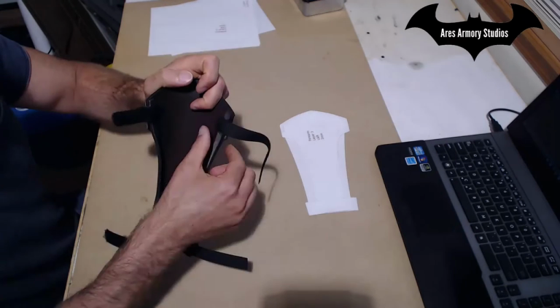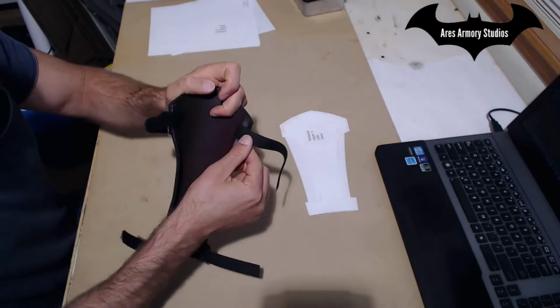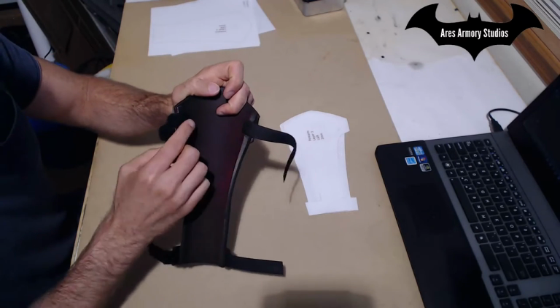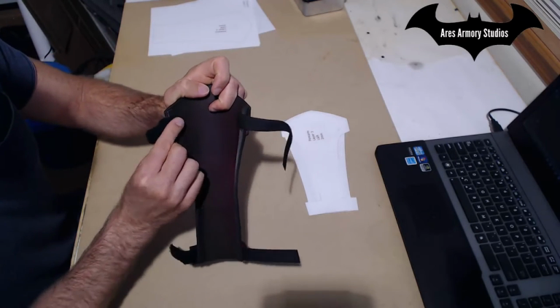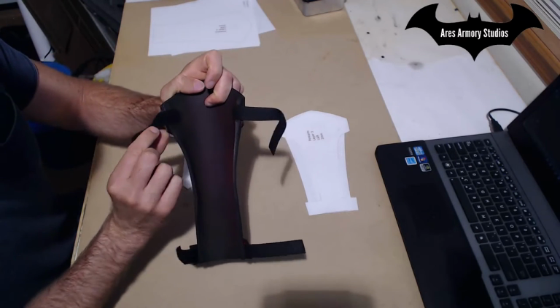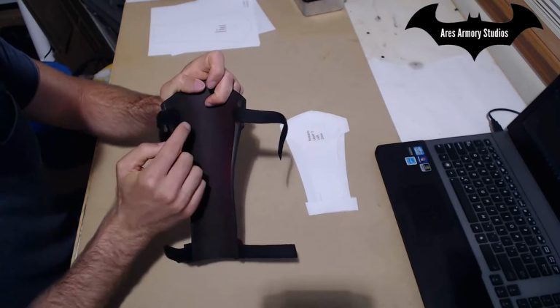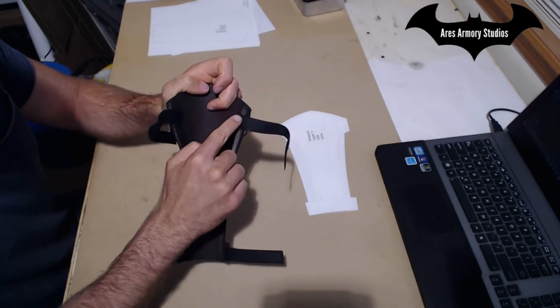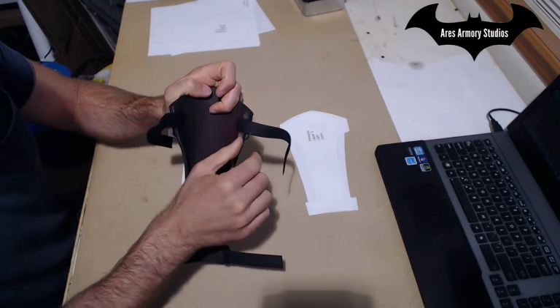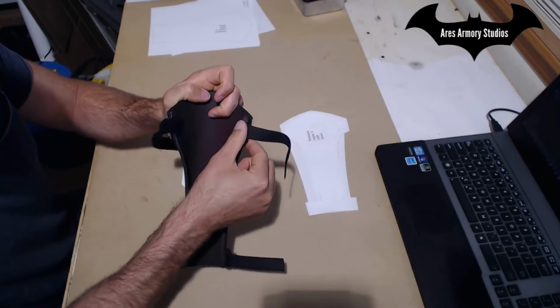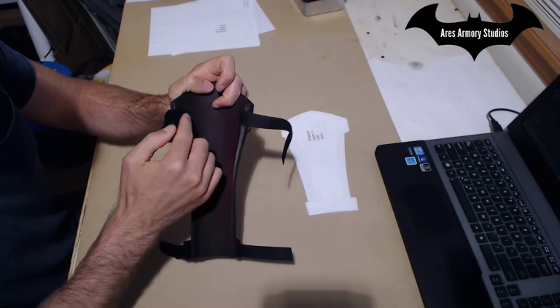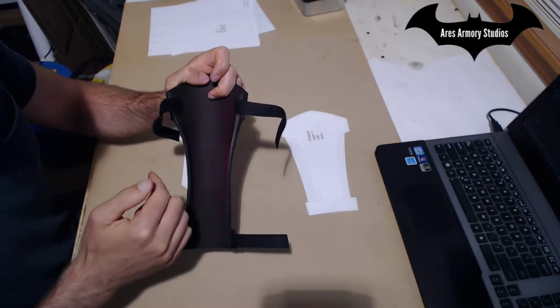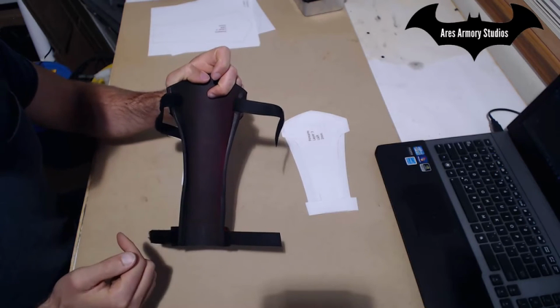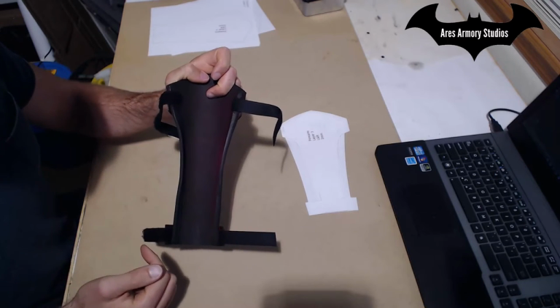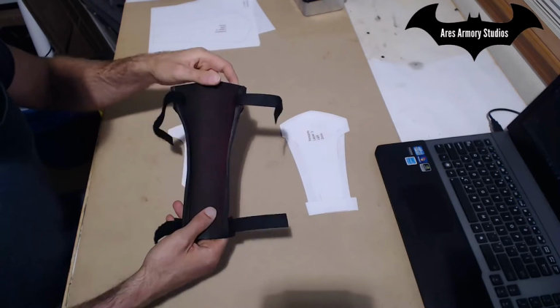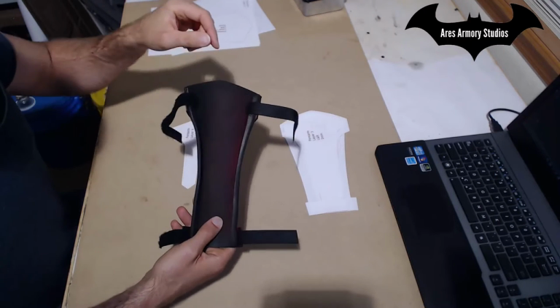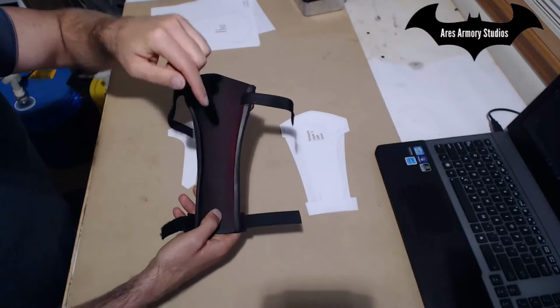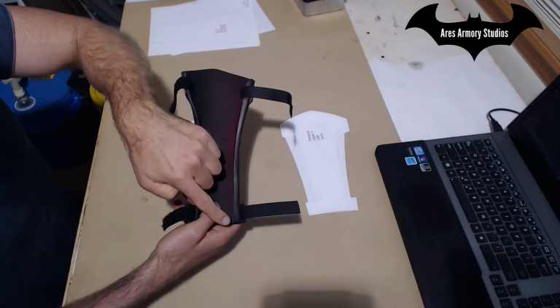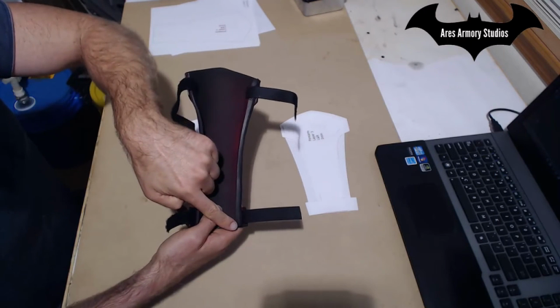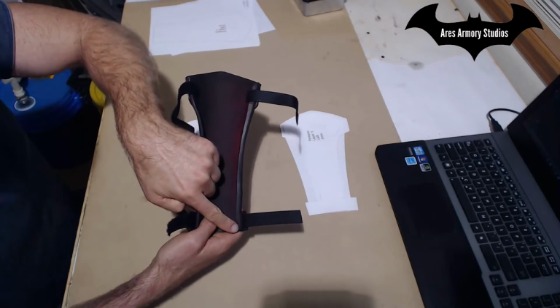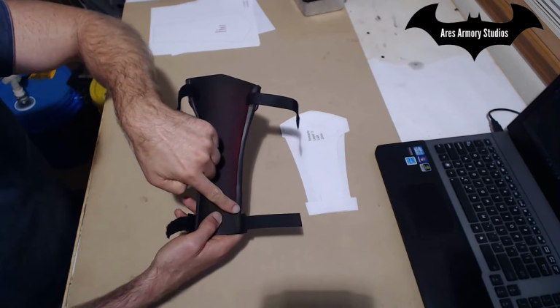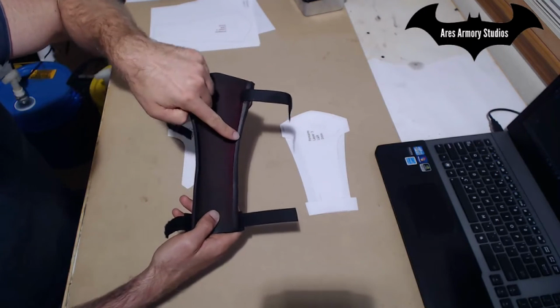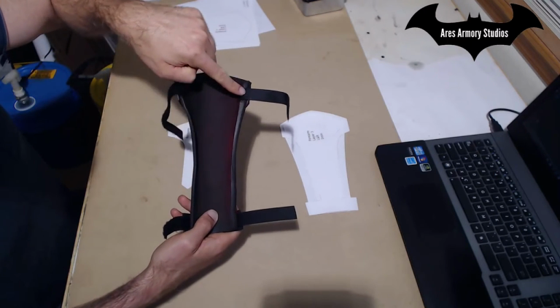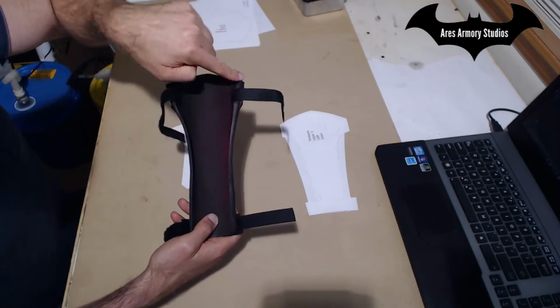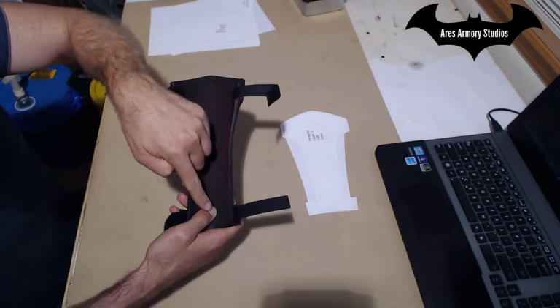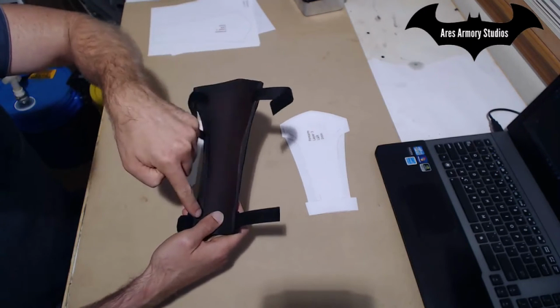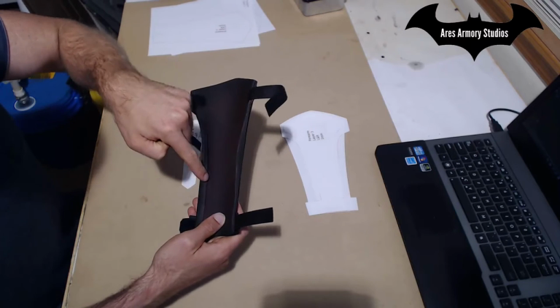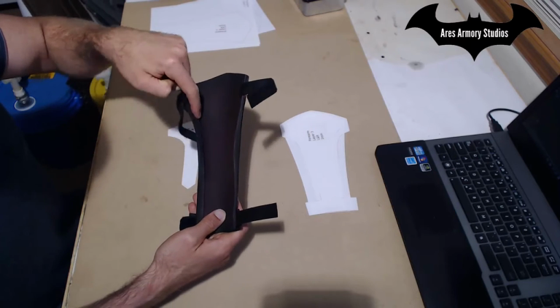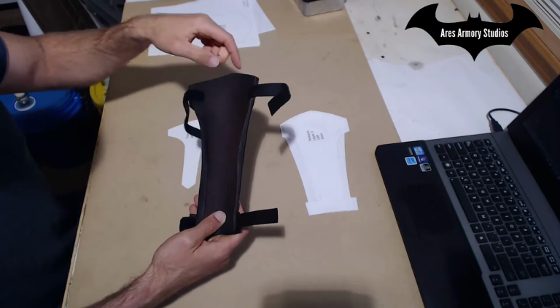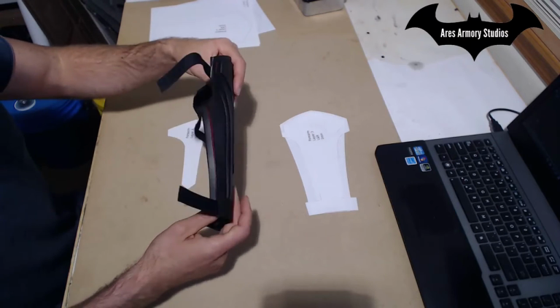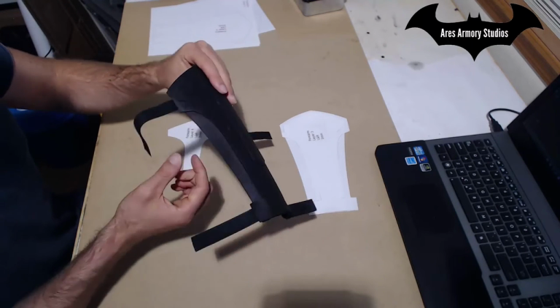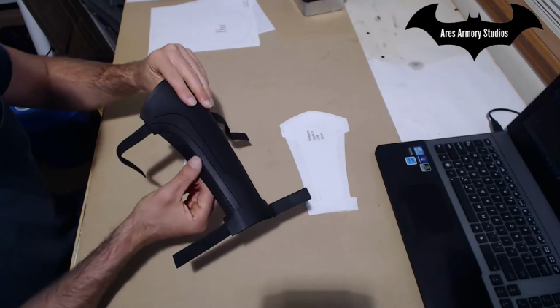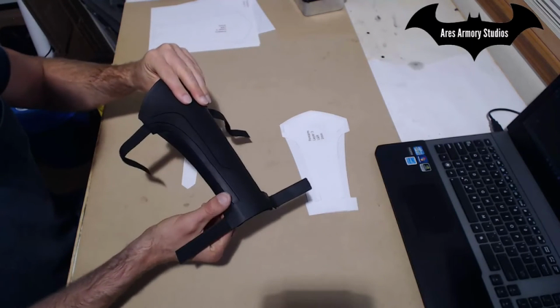The back straps are pretty straightforward. You just glue them on the back side. You may also want to consider gluing in strips of foam on the inside here to help keep the forearm piece straighter.